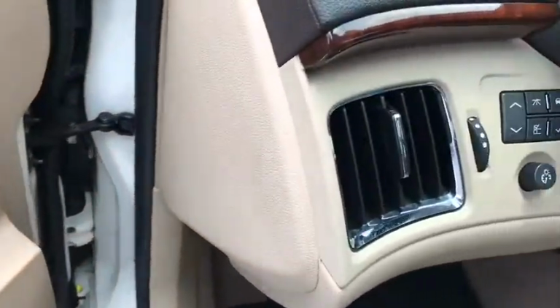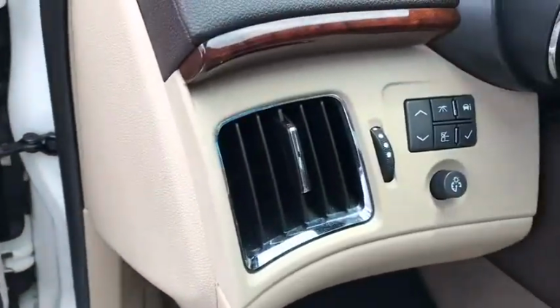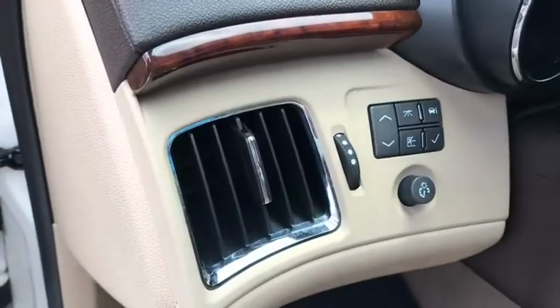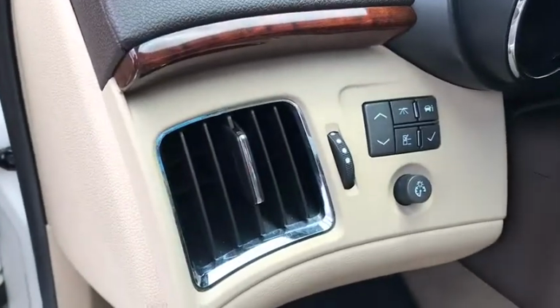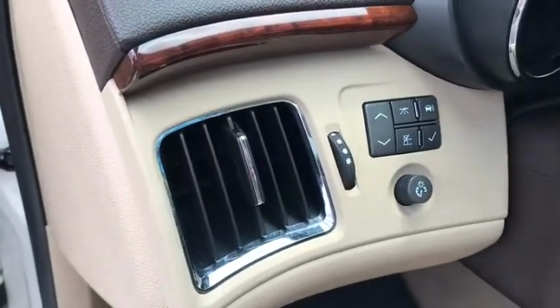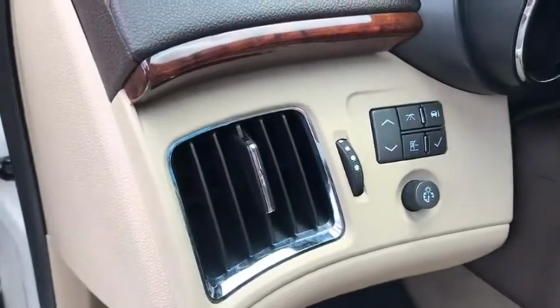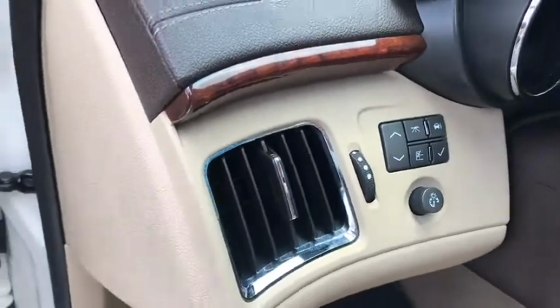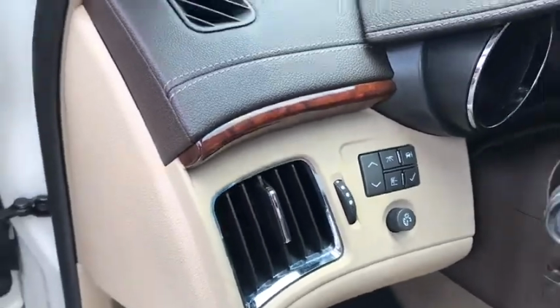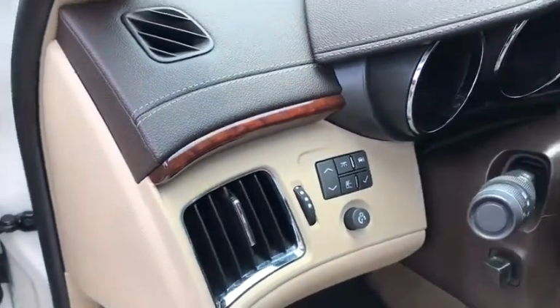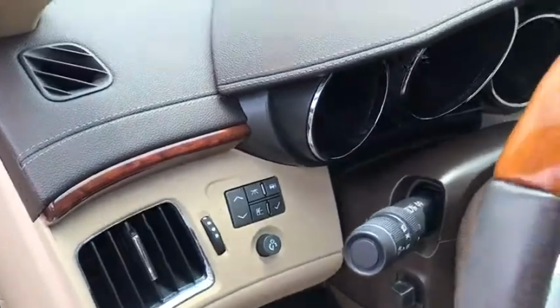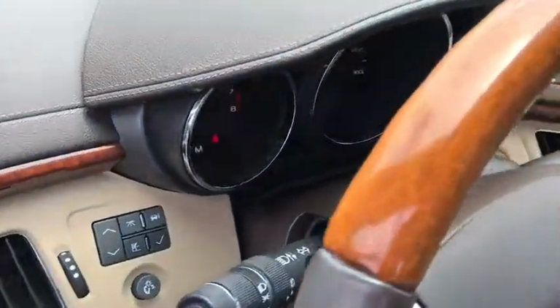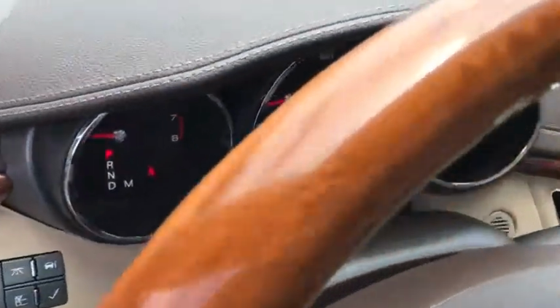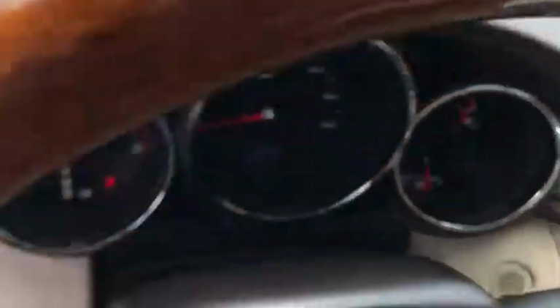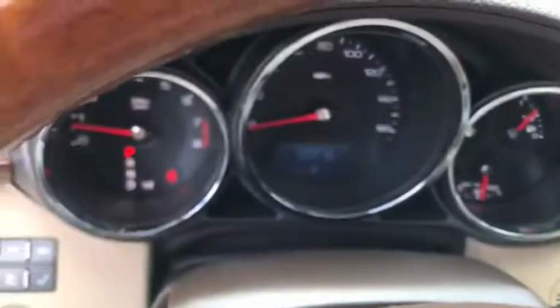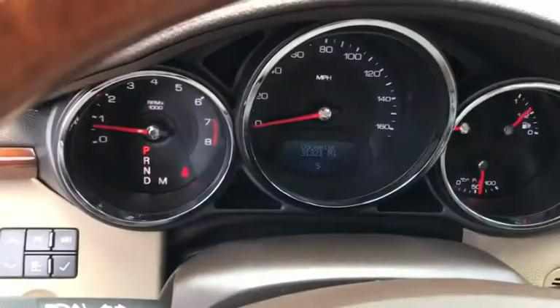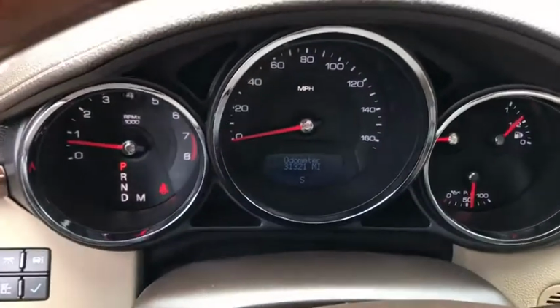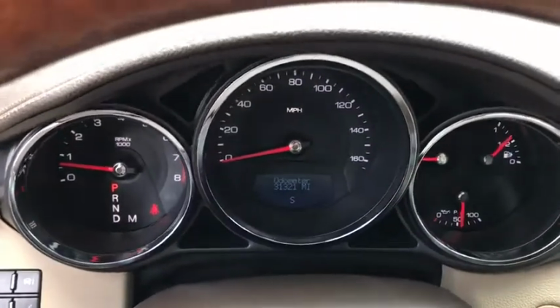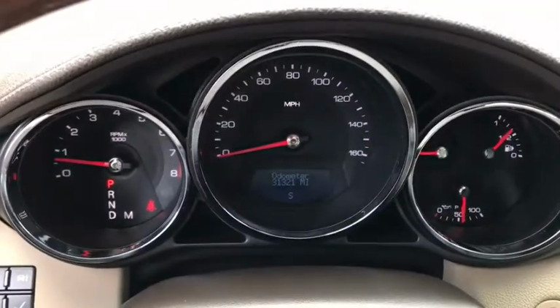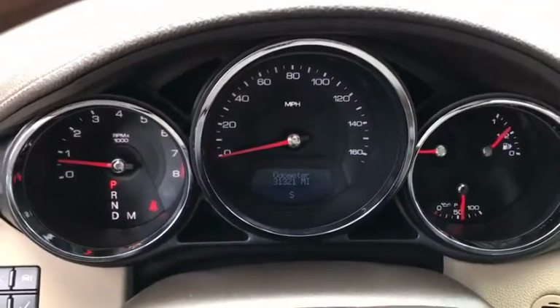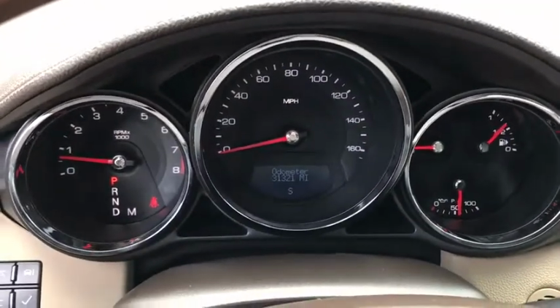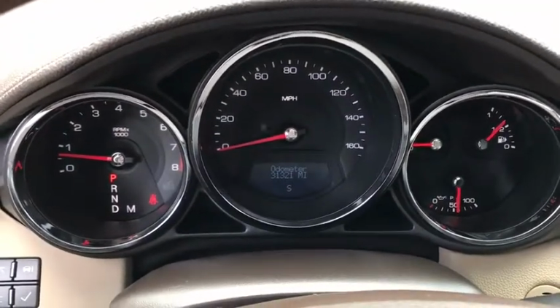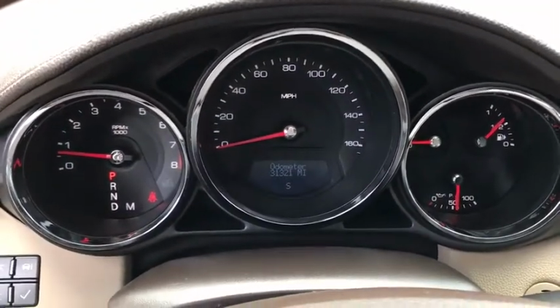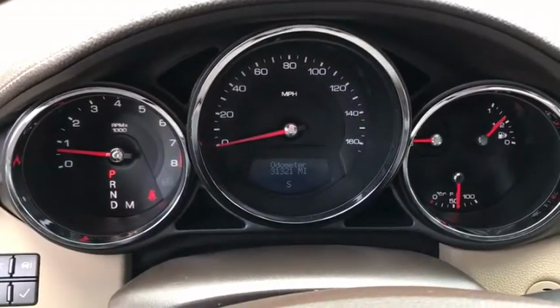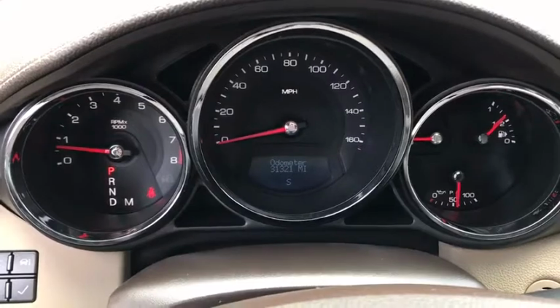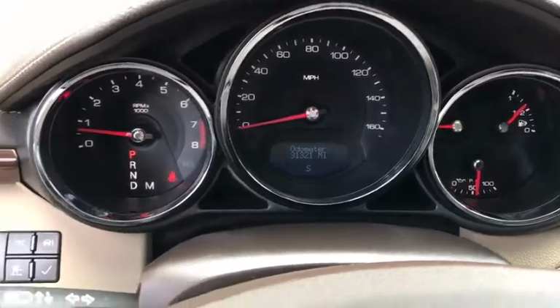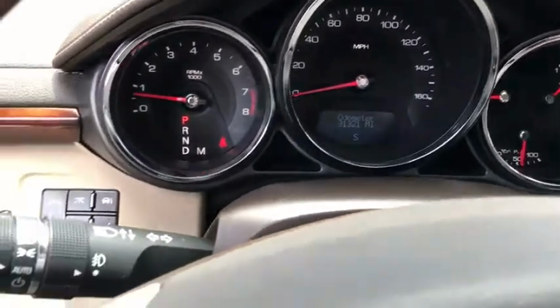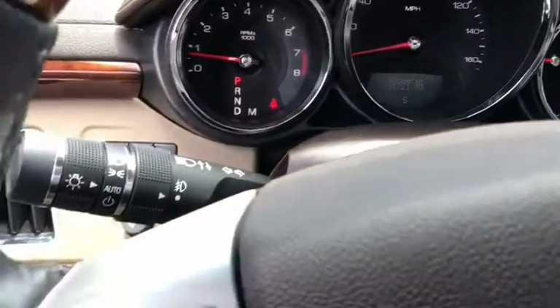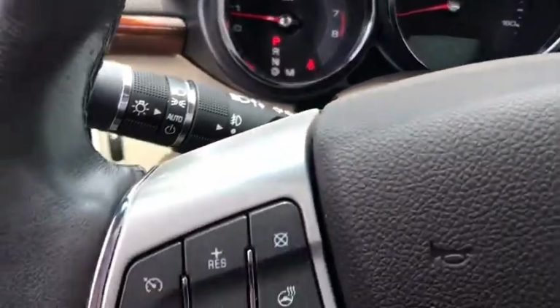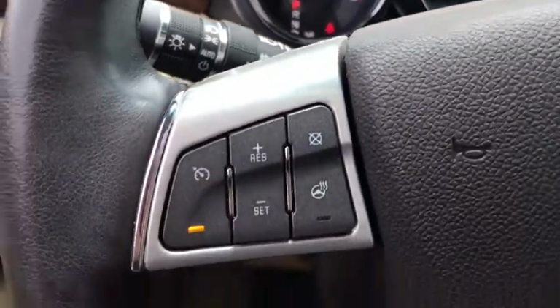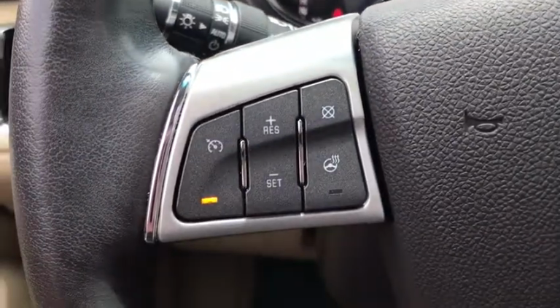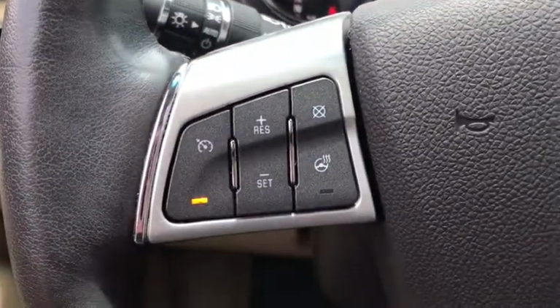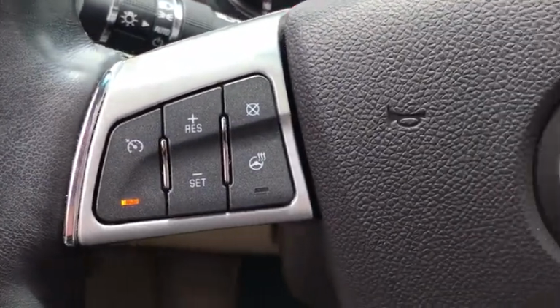Anti-theft security system, center armrest, universal garage door opener, rear window defroster, compass, security system, power windows, electronic stability control, fog lamps.